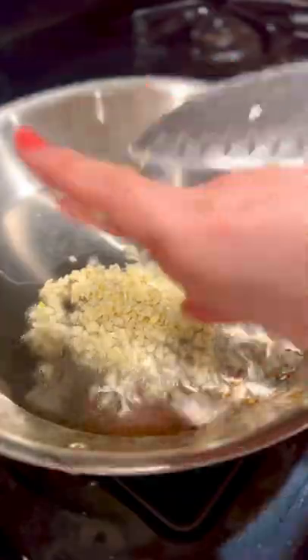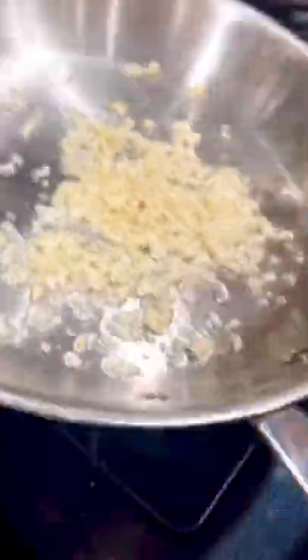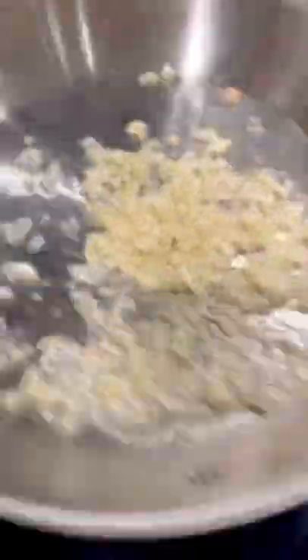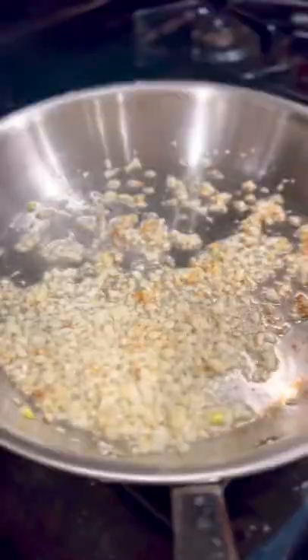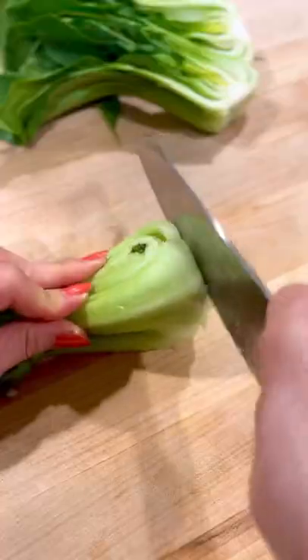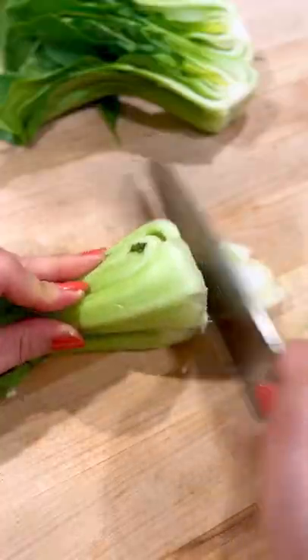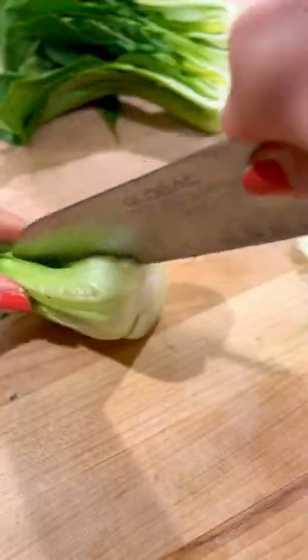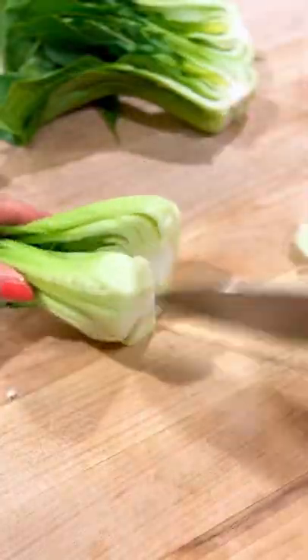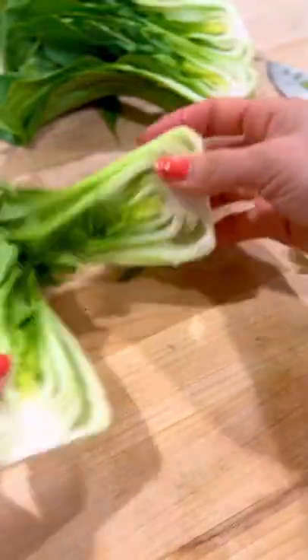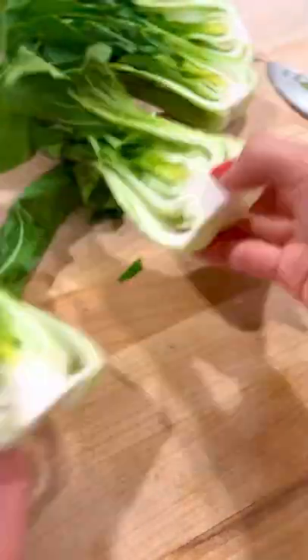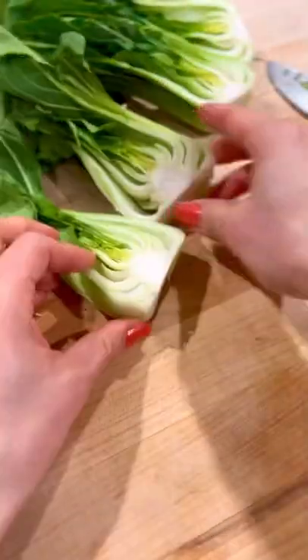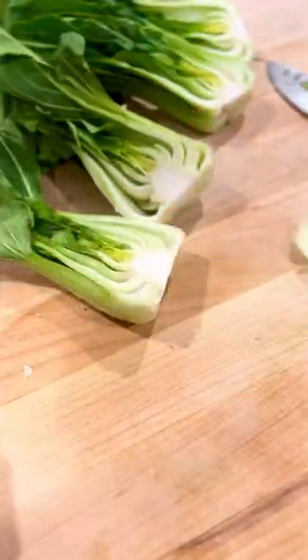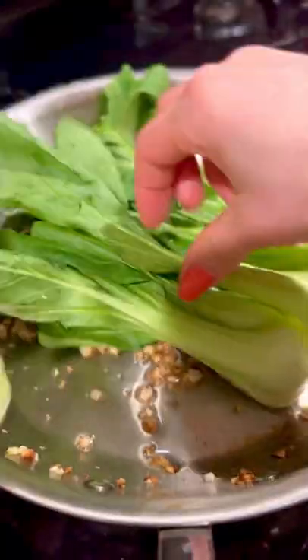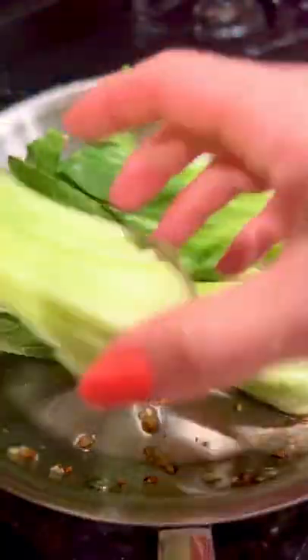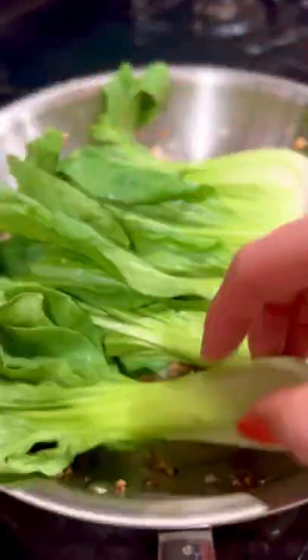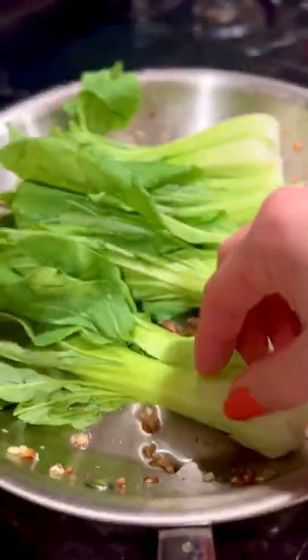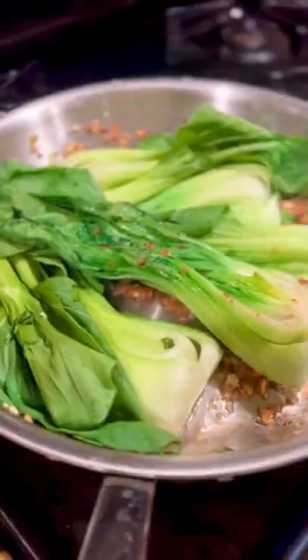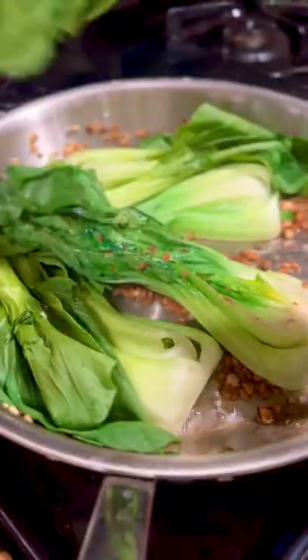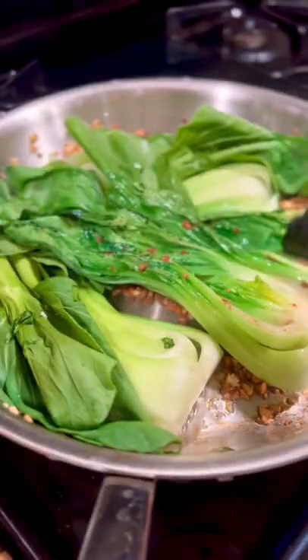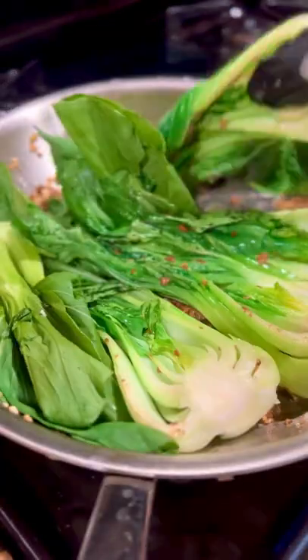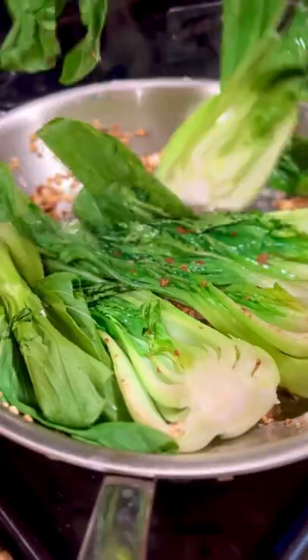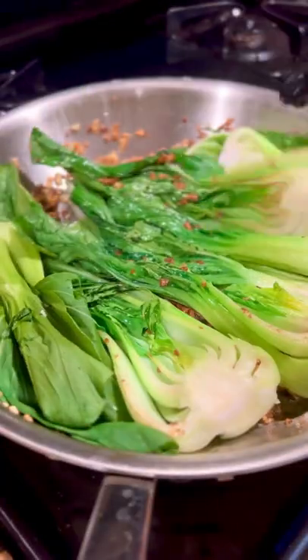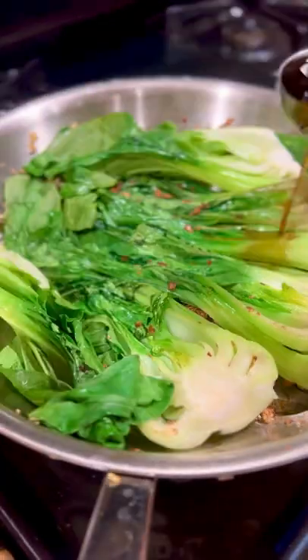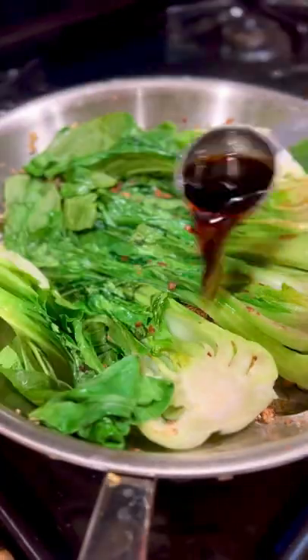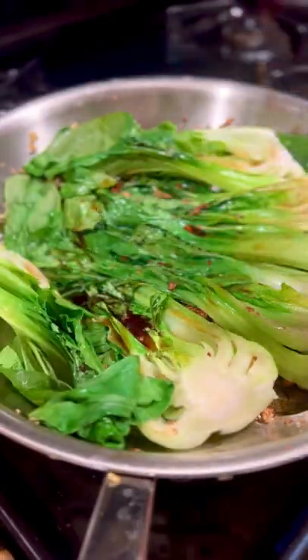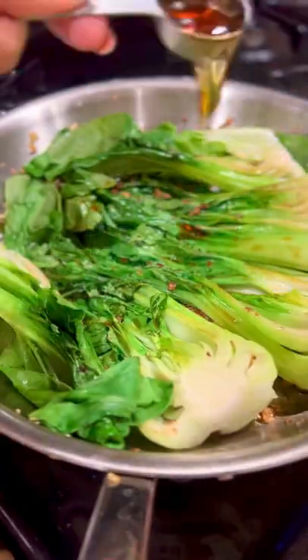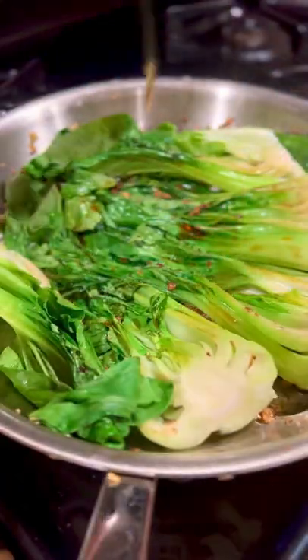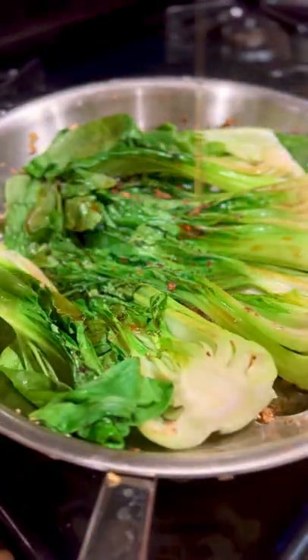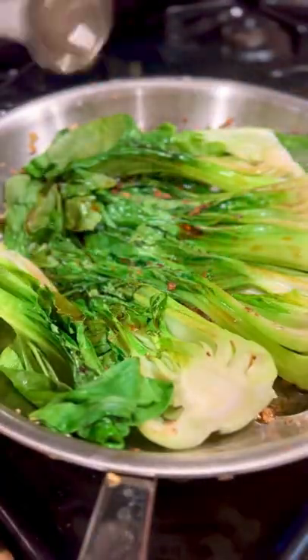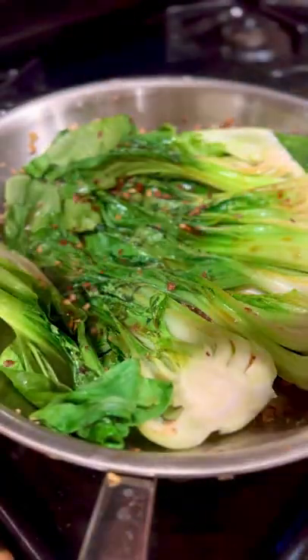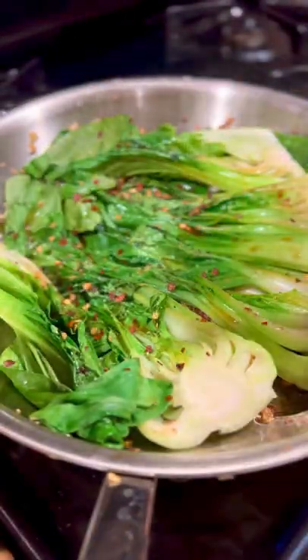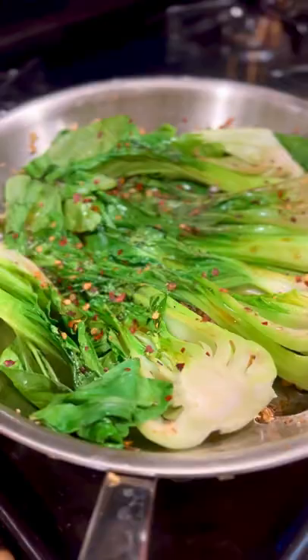Sauté the garlic in avocado oil until nice and golden. Meanwhile, chop your bok choy — you can quarter them if you want, but I halved it because I think it looks nicer. Flip them, then add soy sauce, sesame oil, some red pepper flakes.